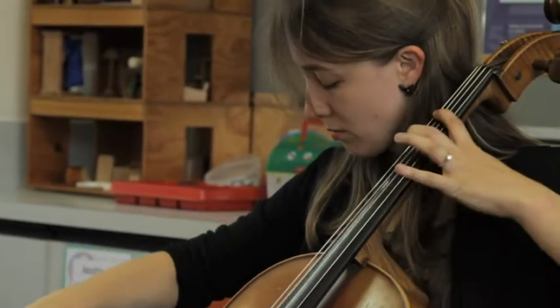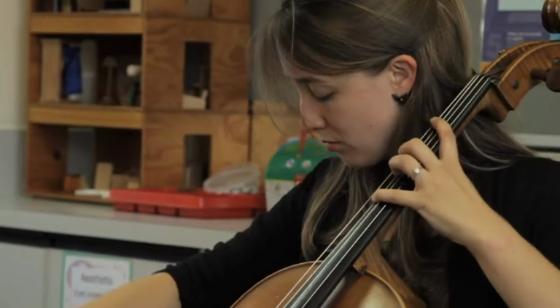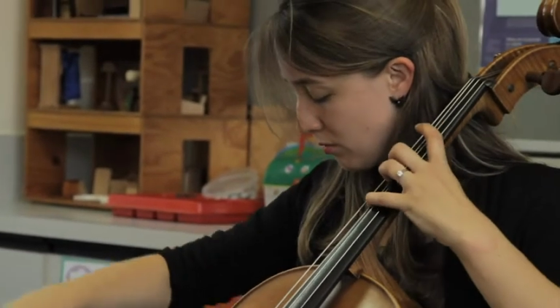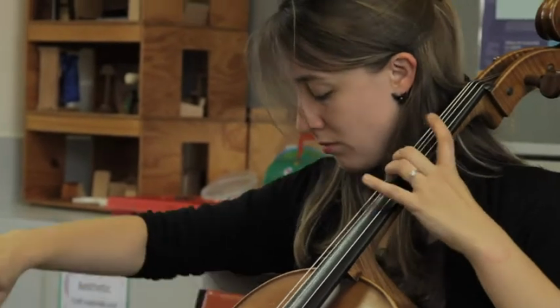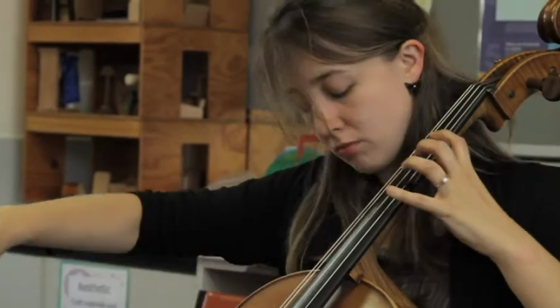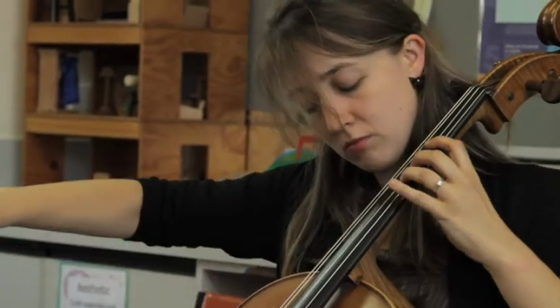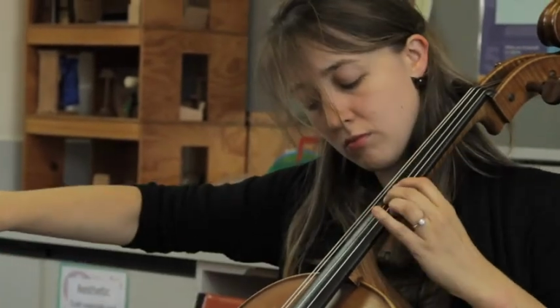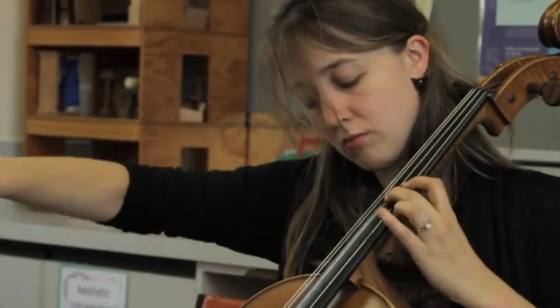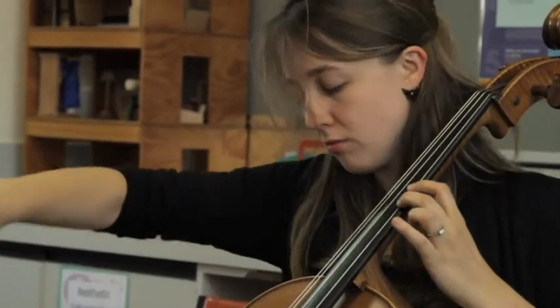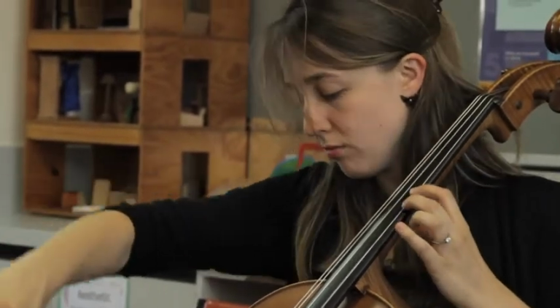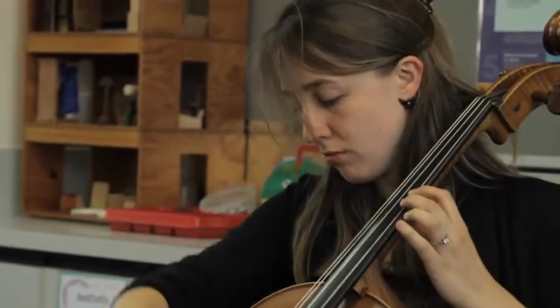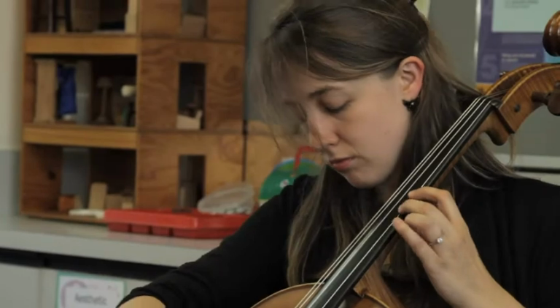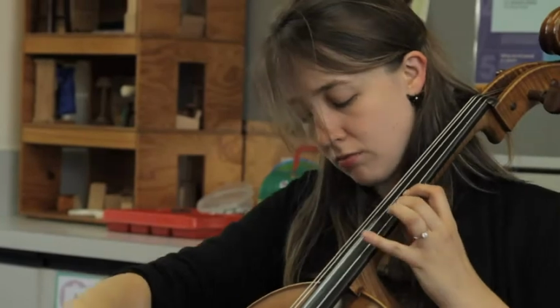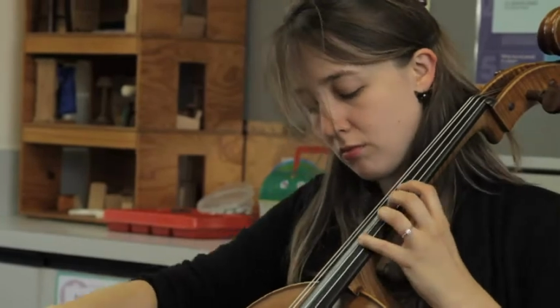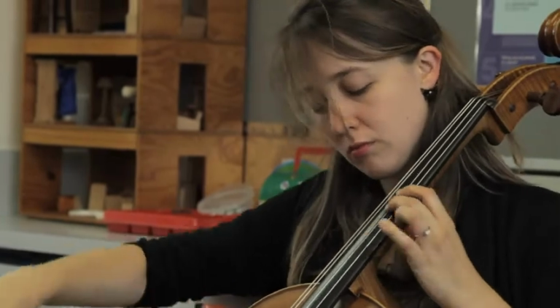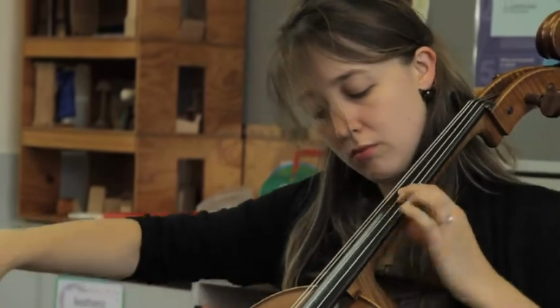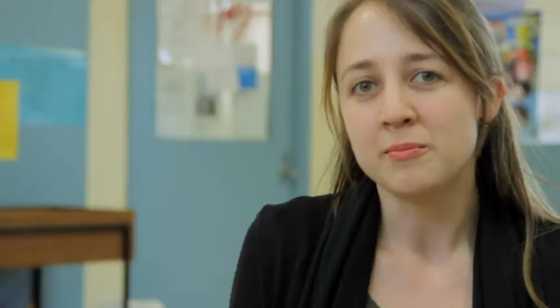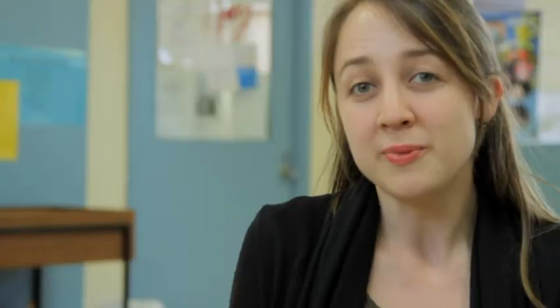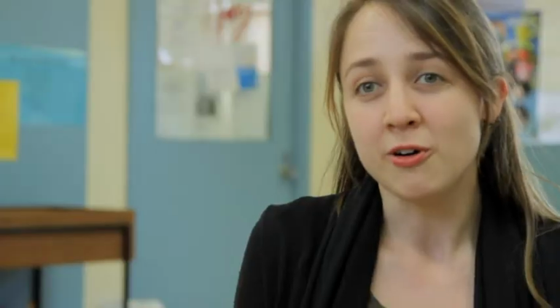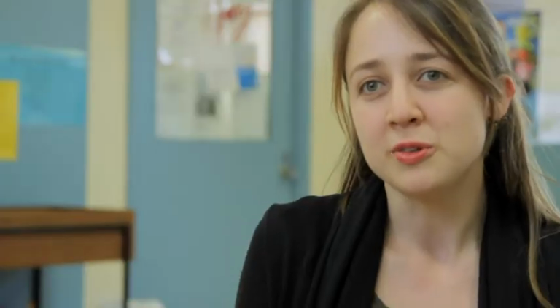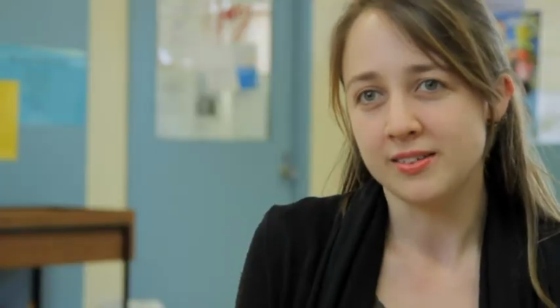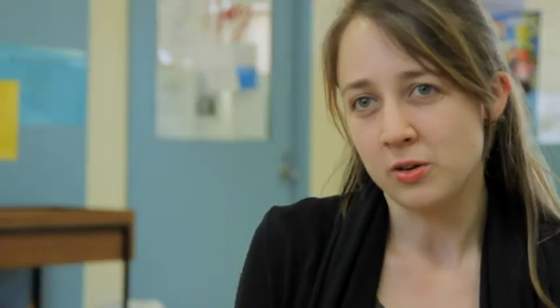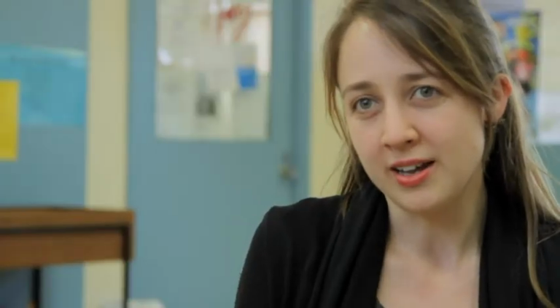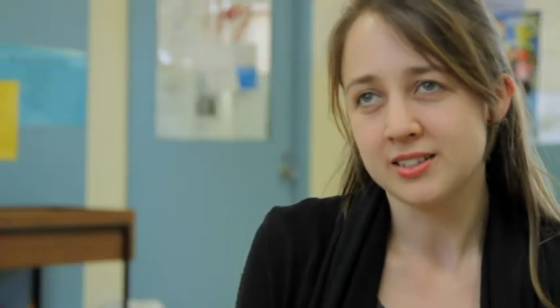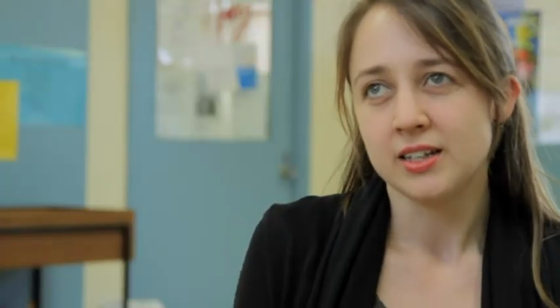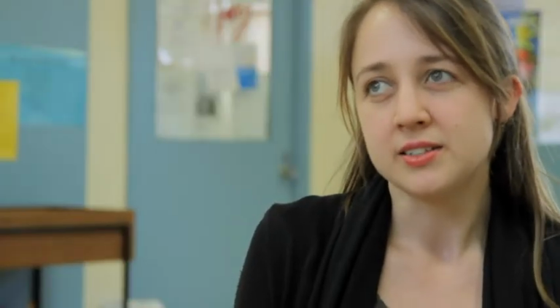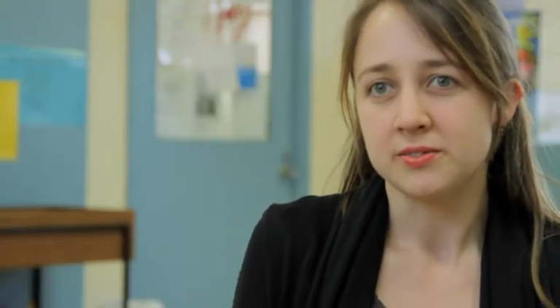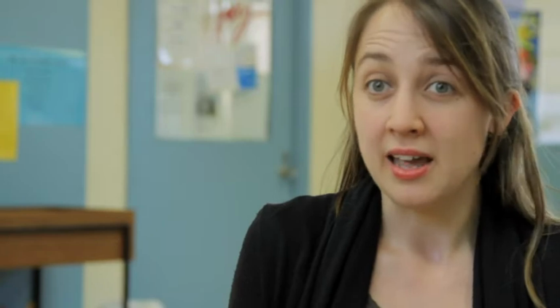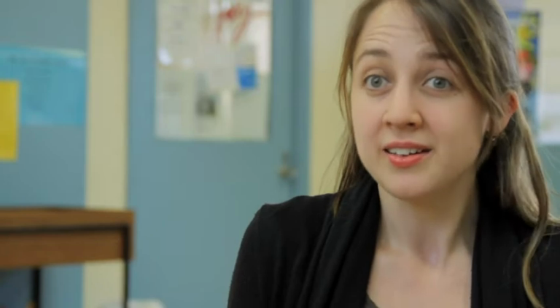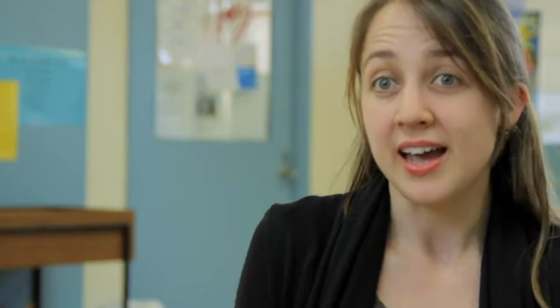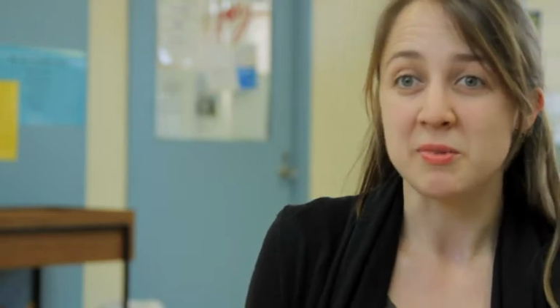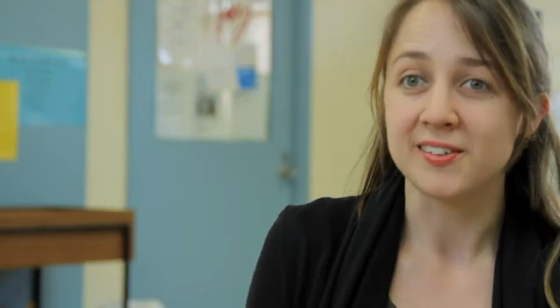I am Bonnie Smart. I play the cello in the Melbourne Symphony Orchestra. I've been involved with the Pizzicato Effect since it began 18 months ago.